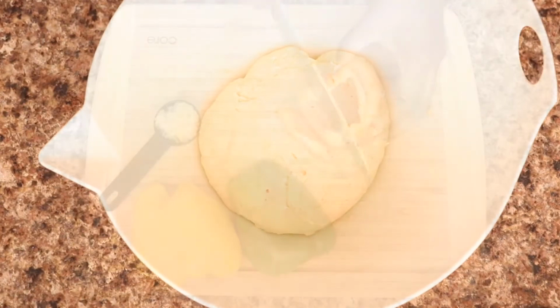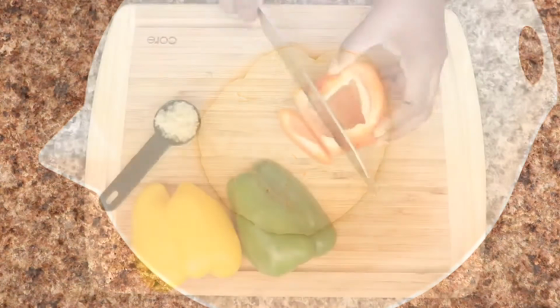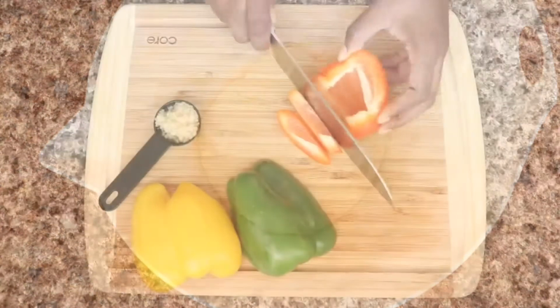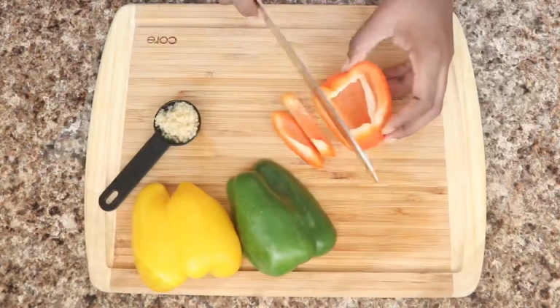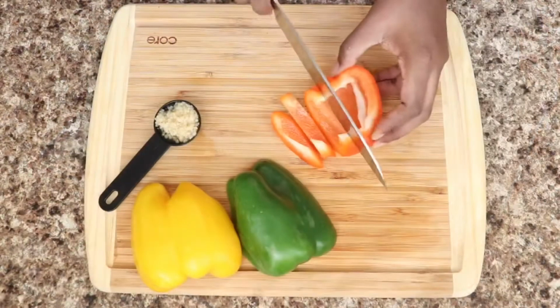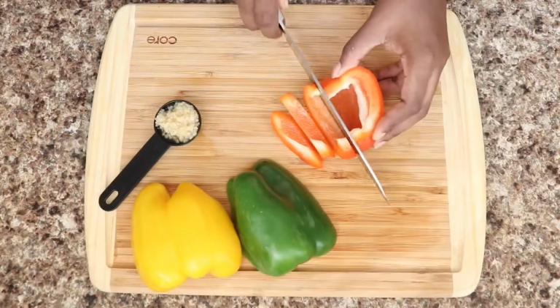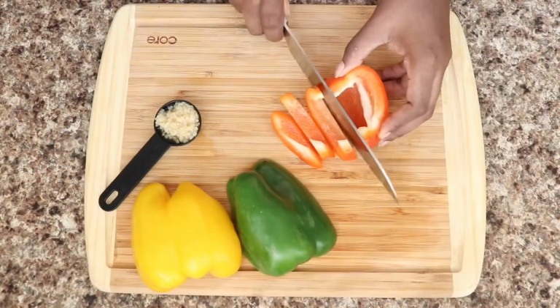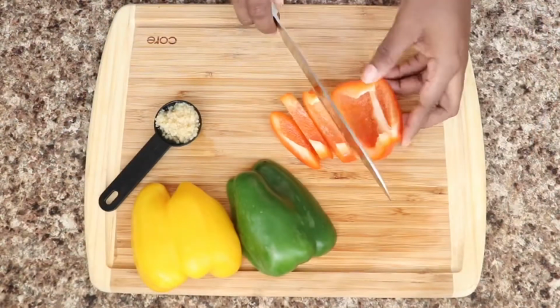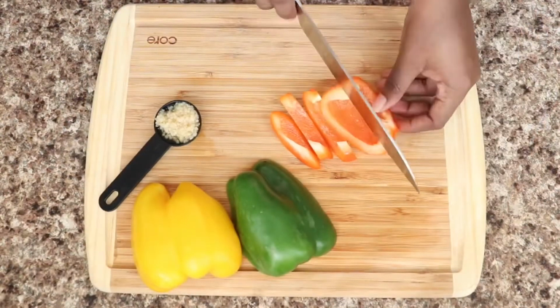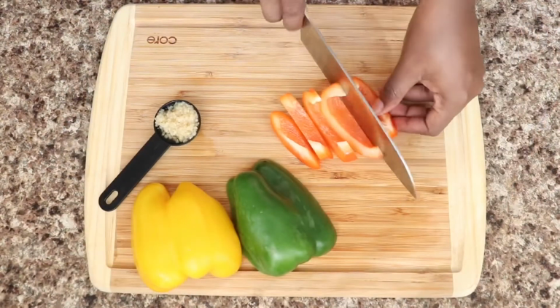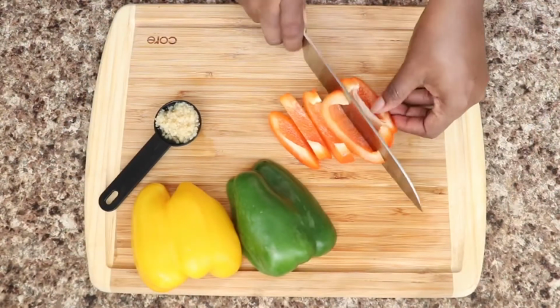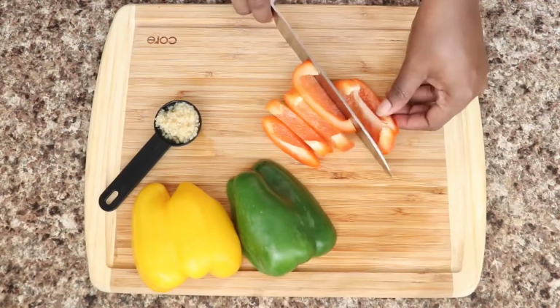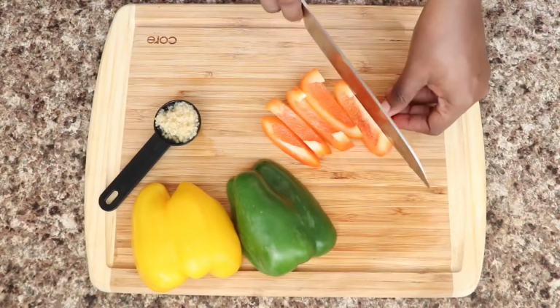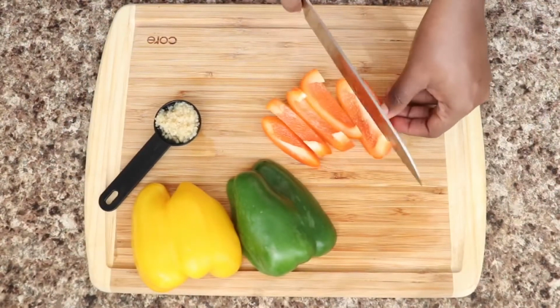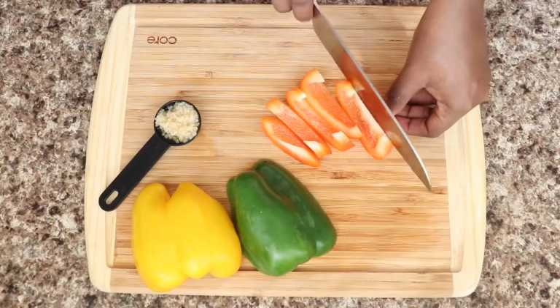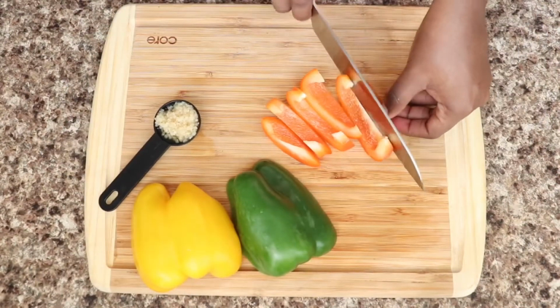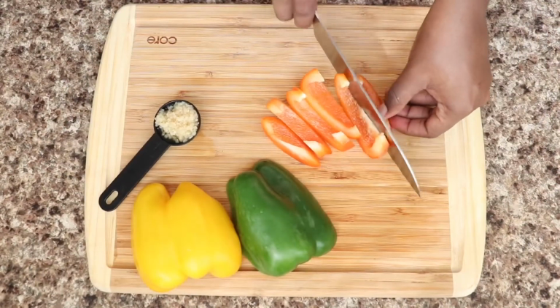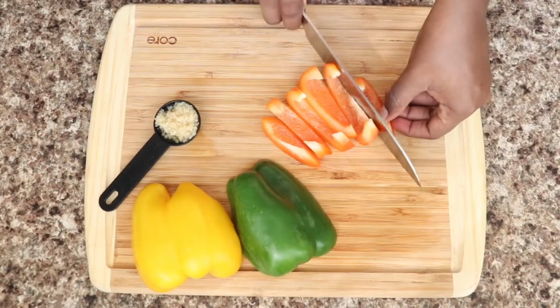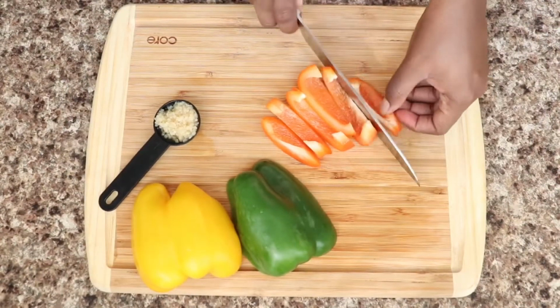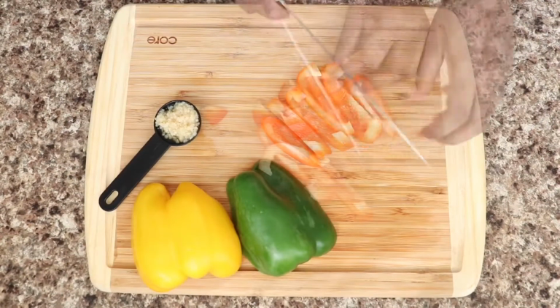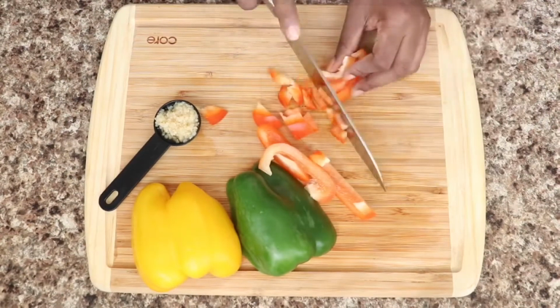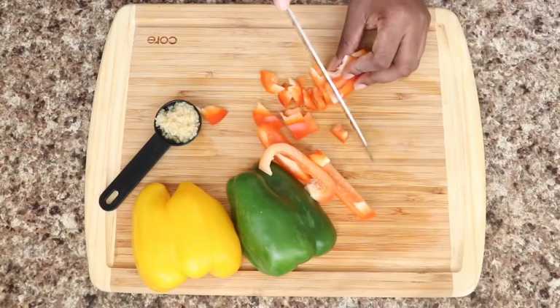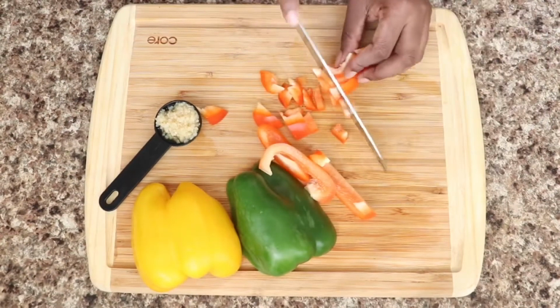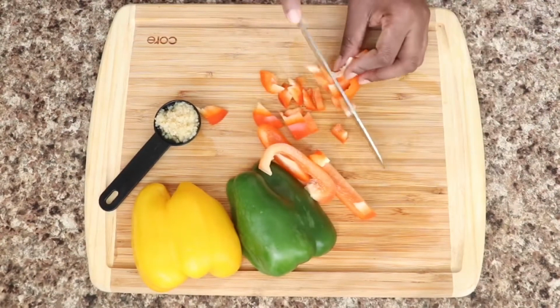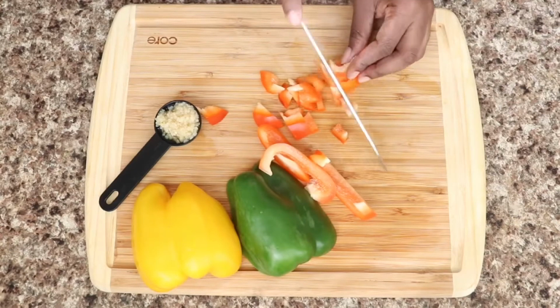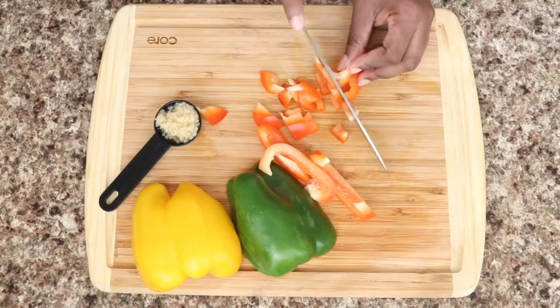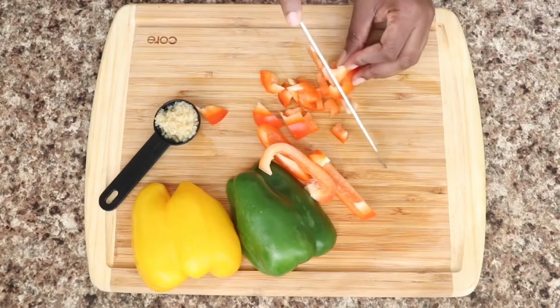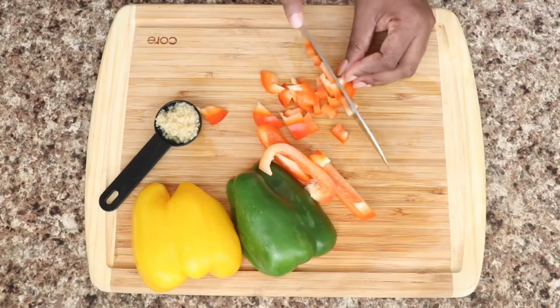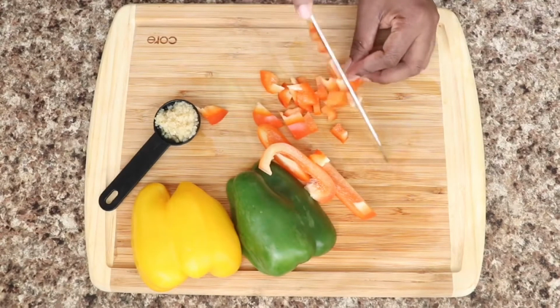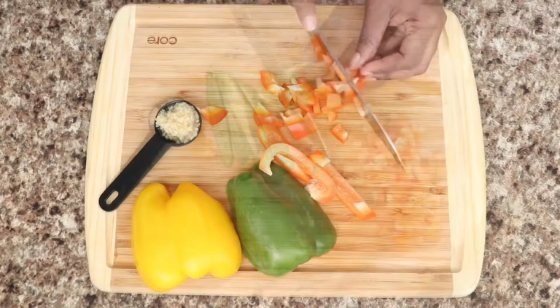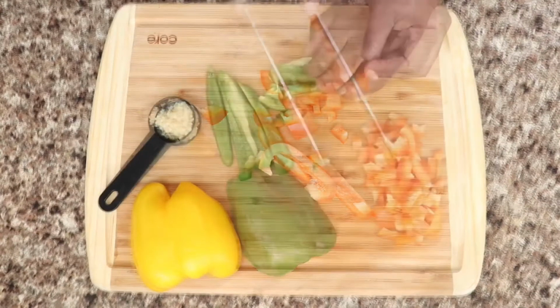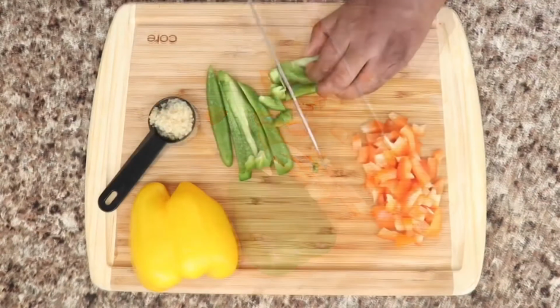Now I'm going to move on to cutting my veggies. I have half of every color bell pepper, as well as a tablespoon of minced garlic.